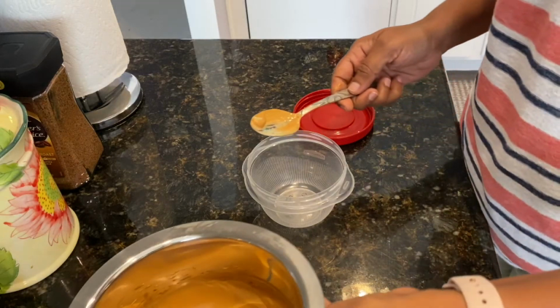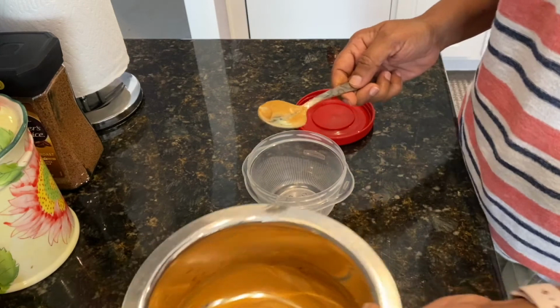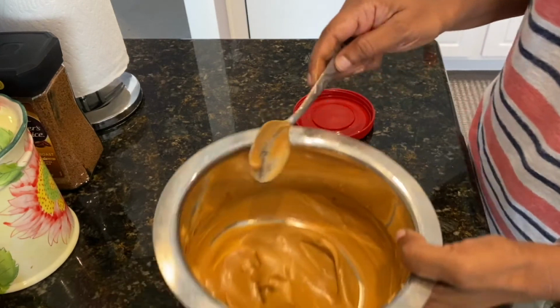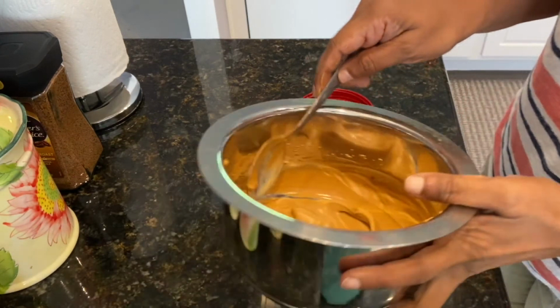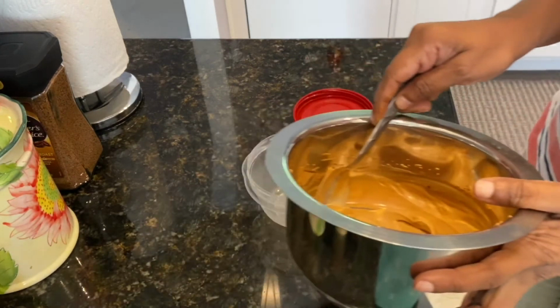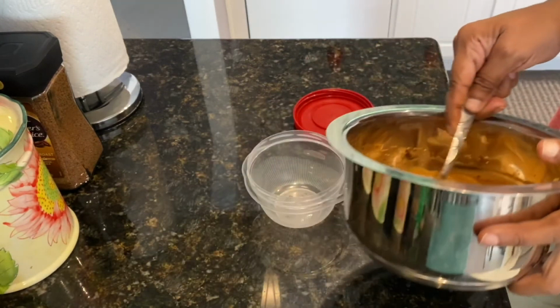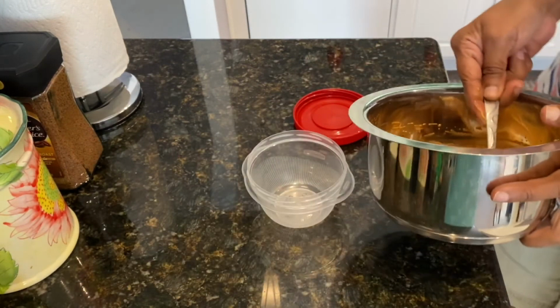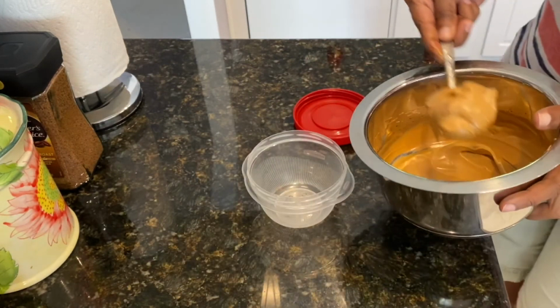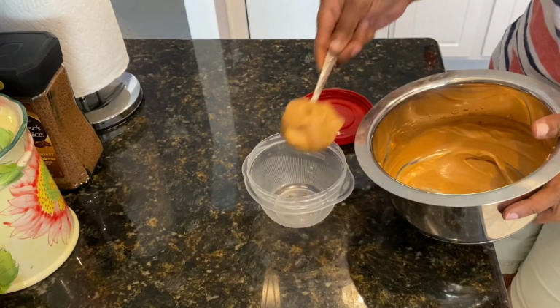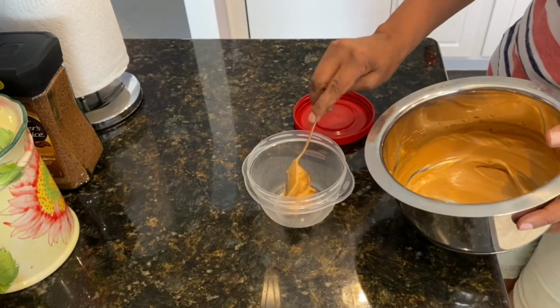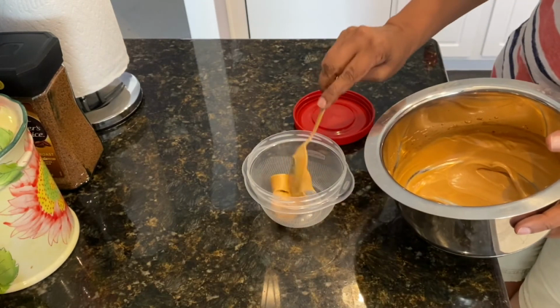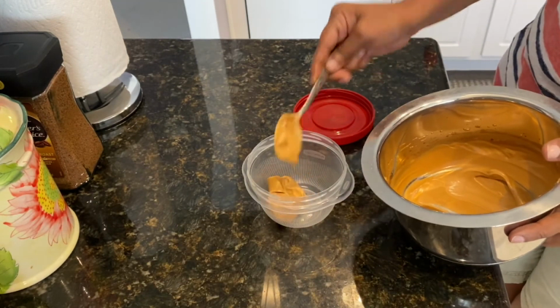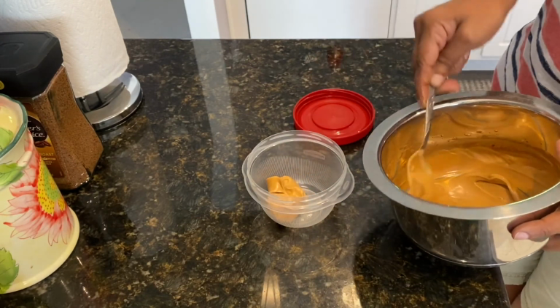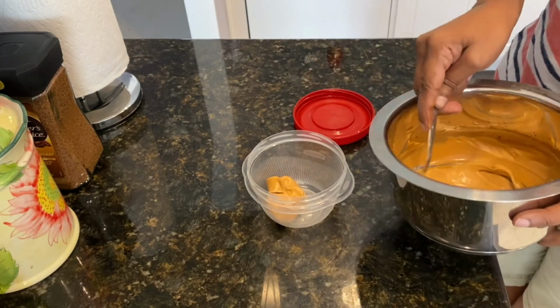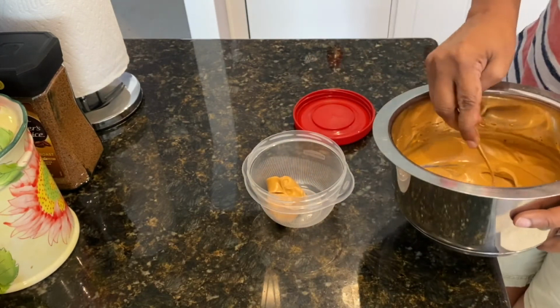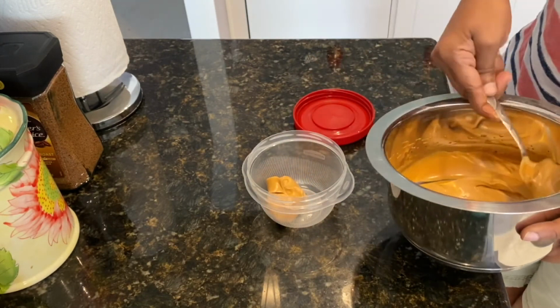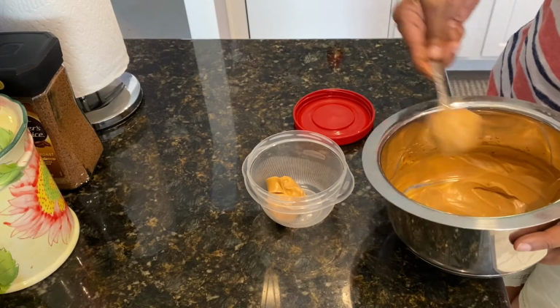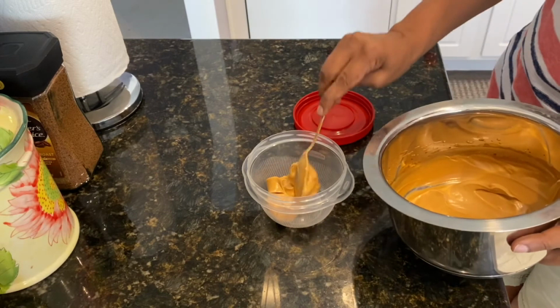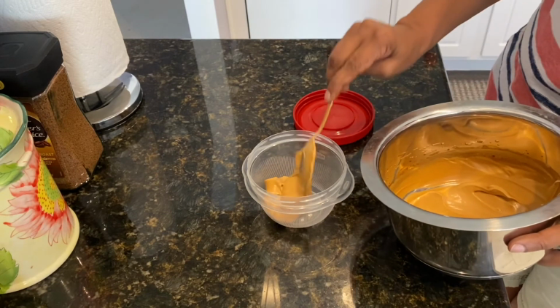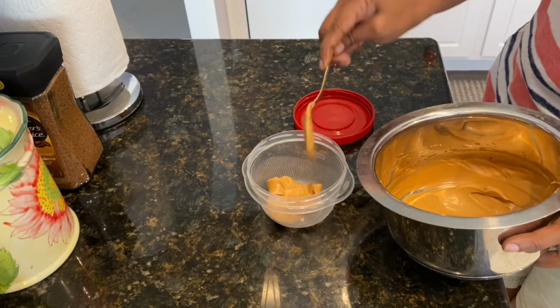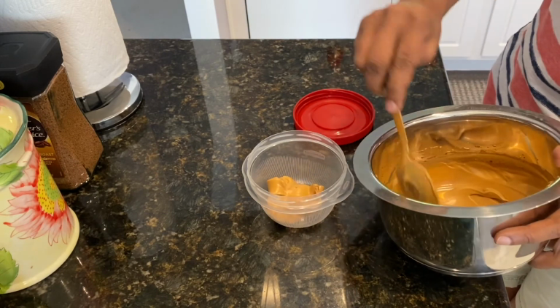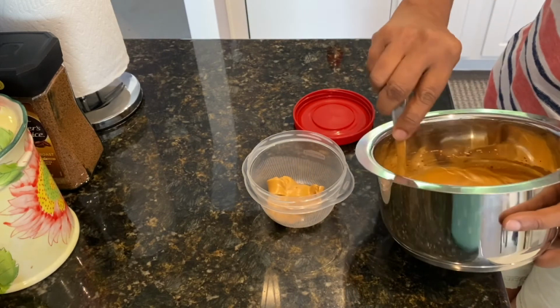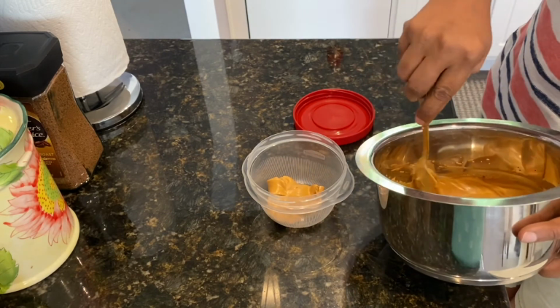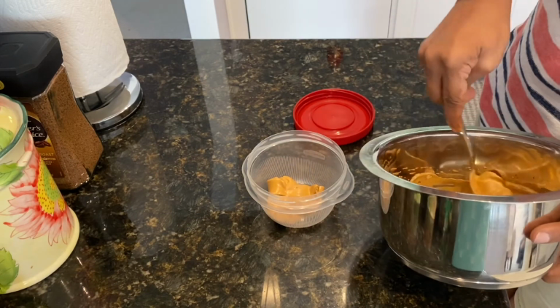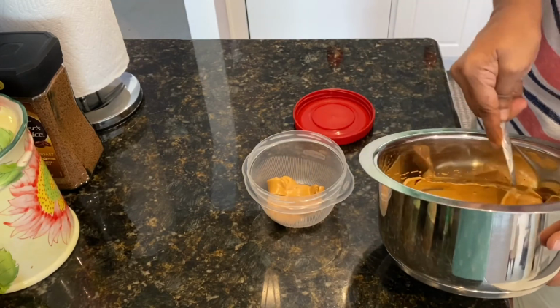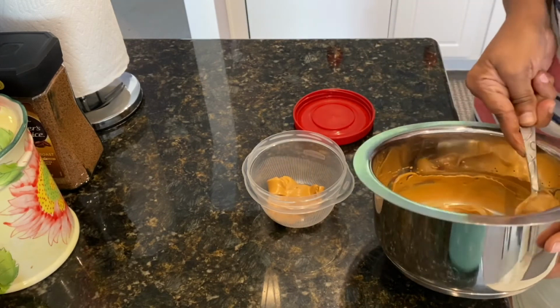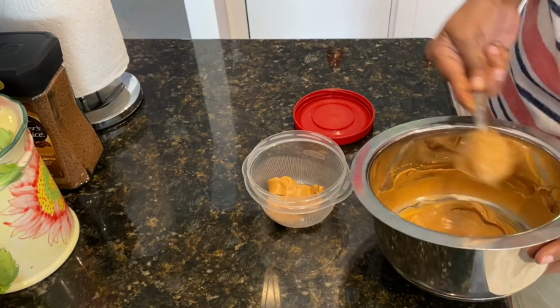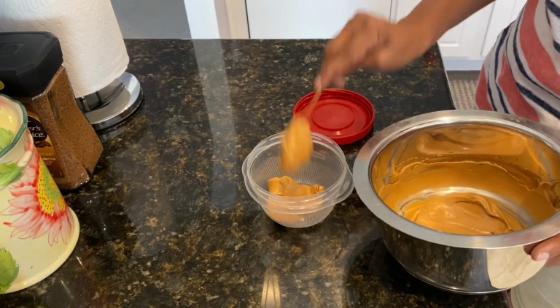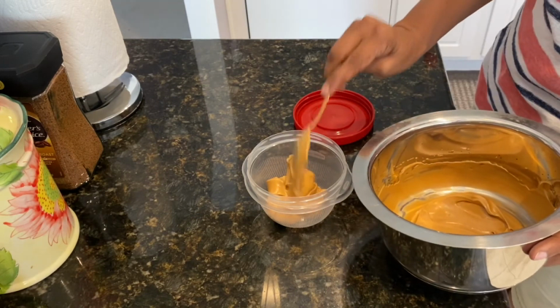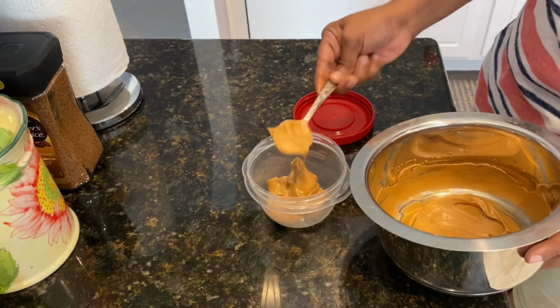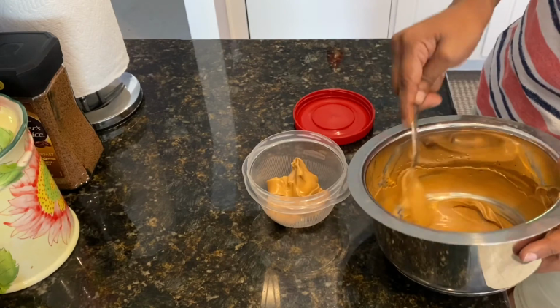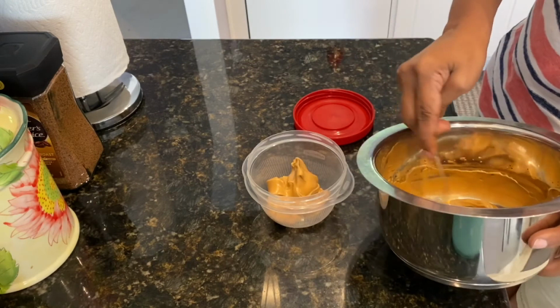You can store the remaining coffee mixture in an airtight container, and it can stay in the refrigerator for a week. You can use it according to your preference.